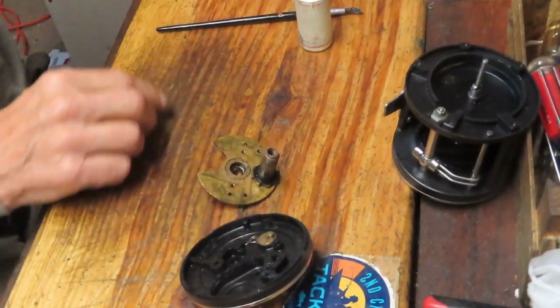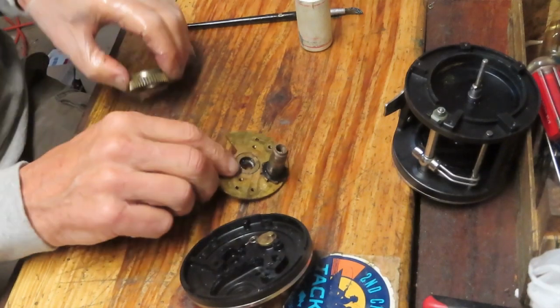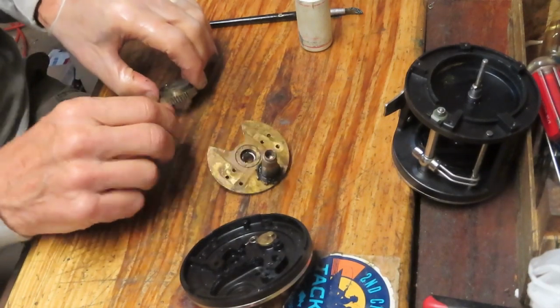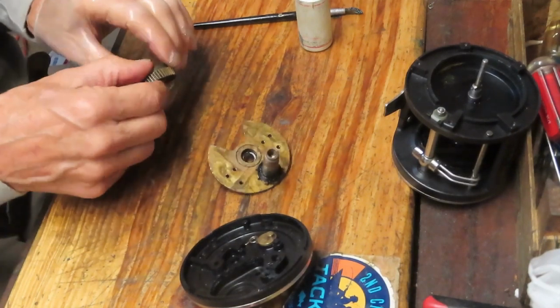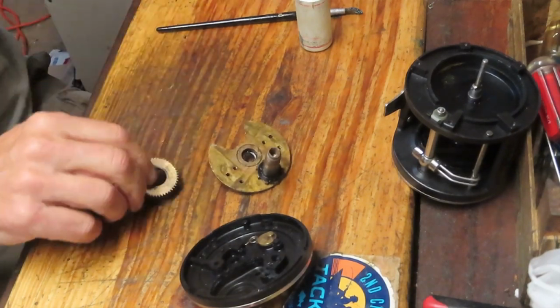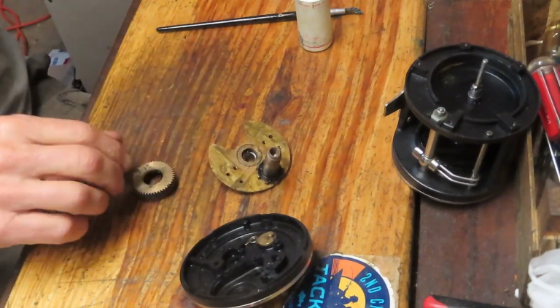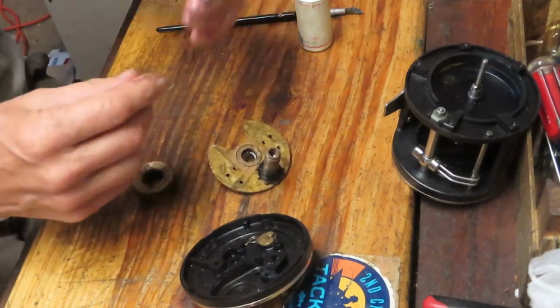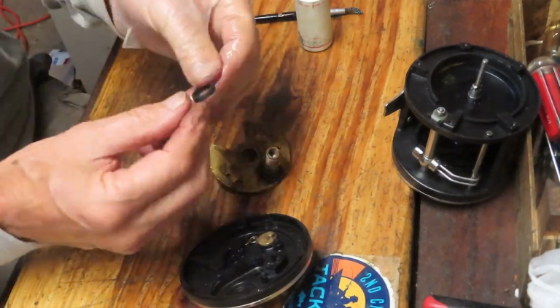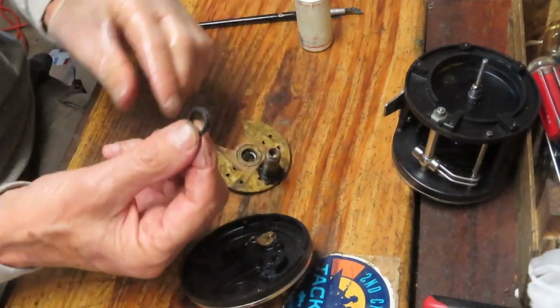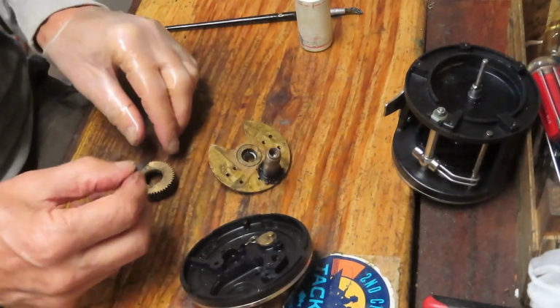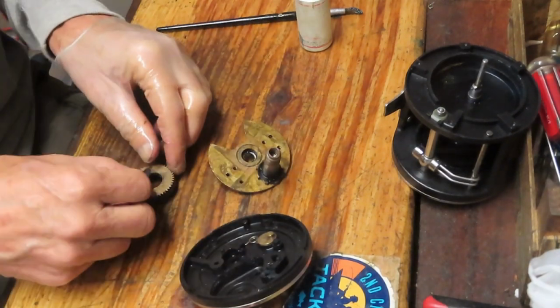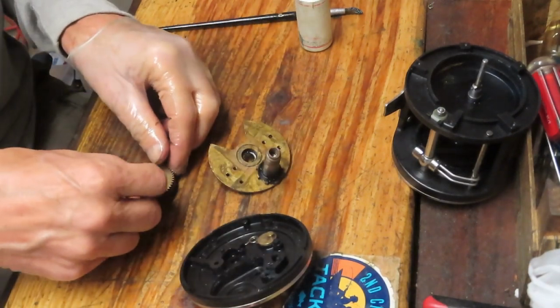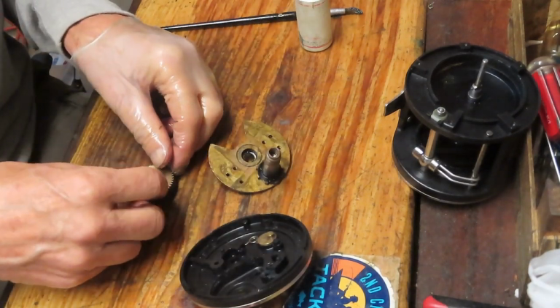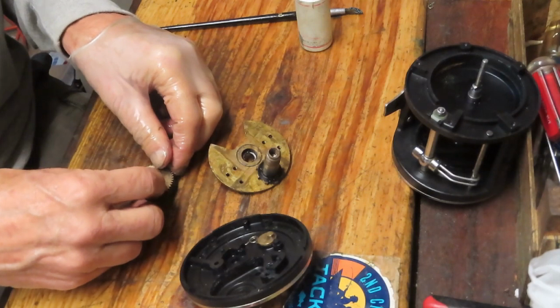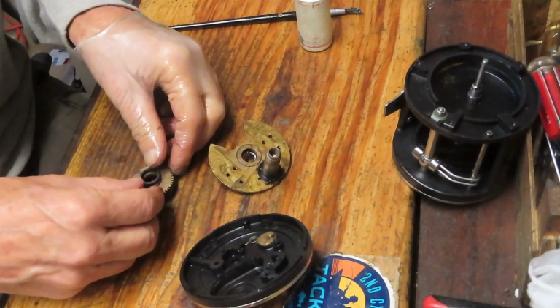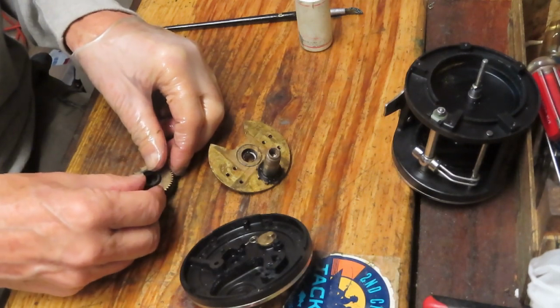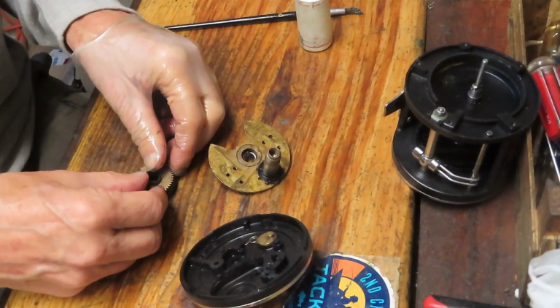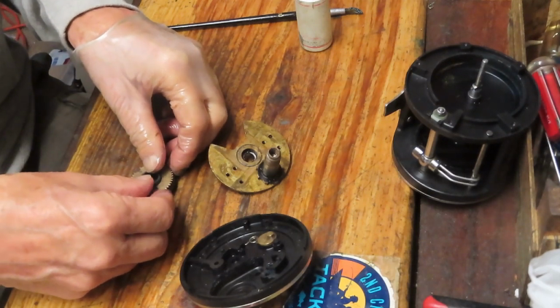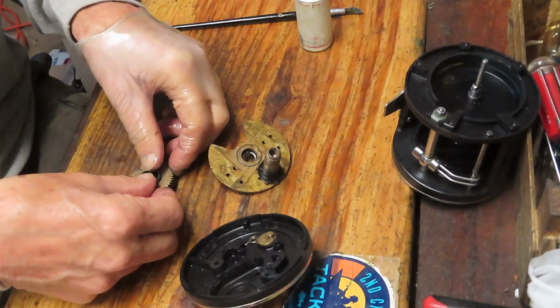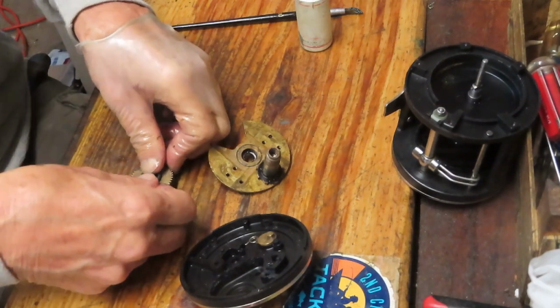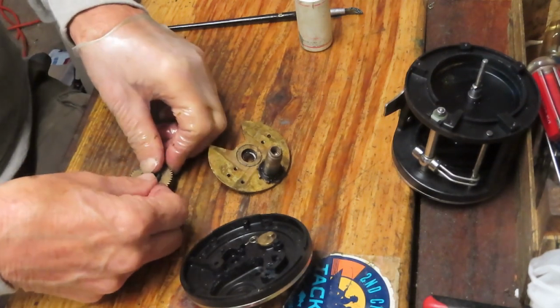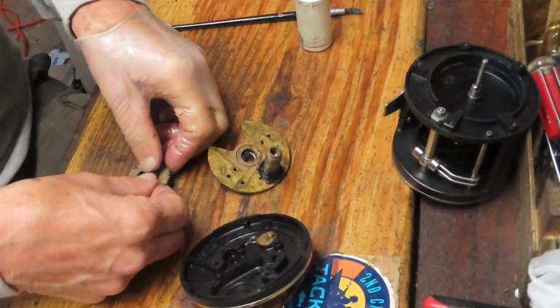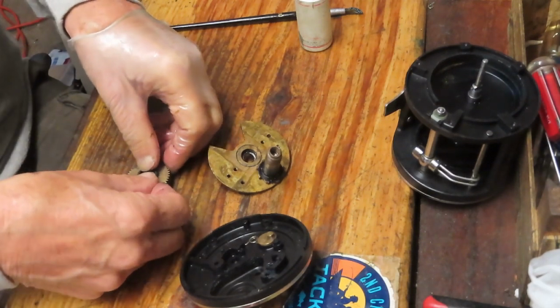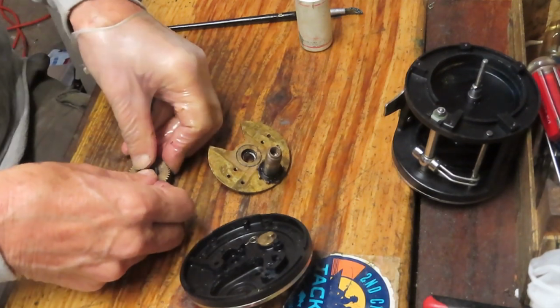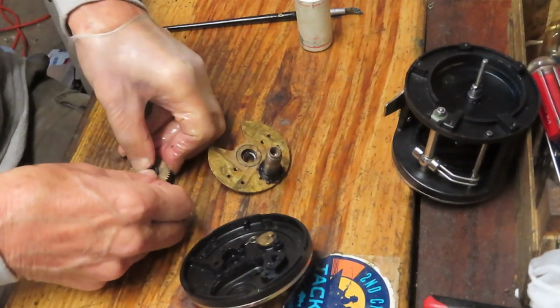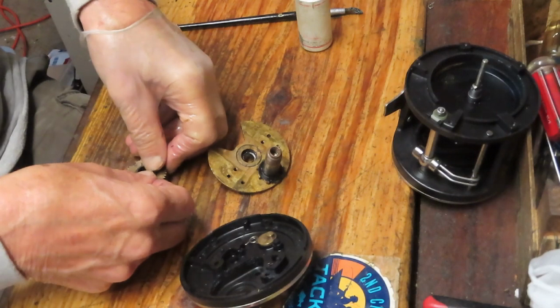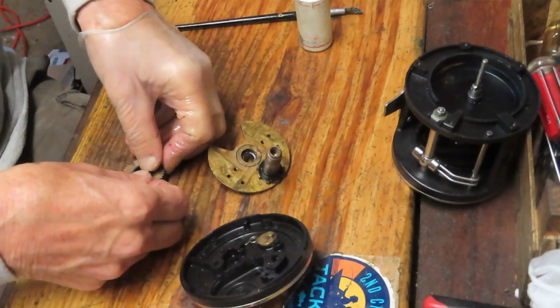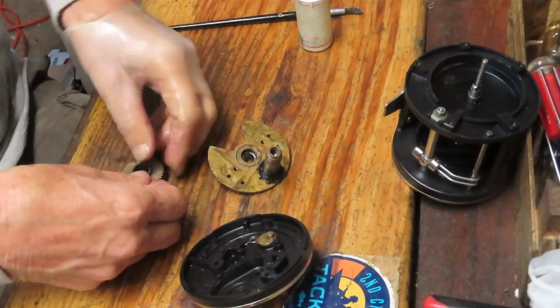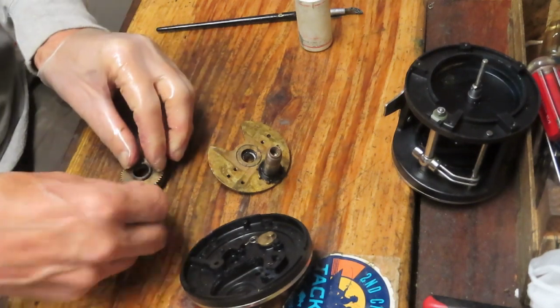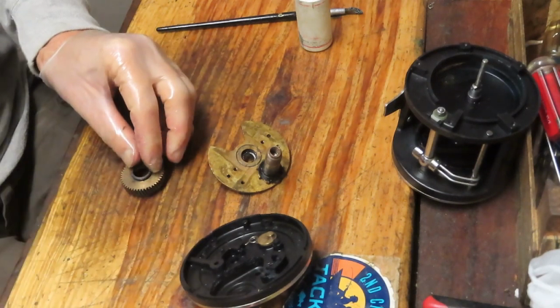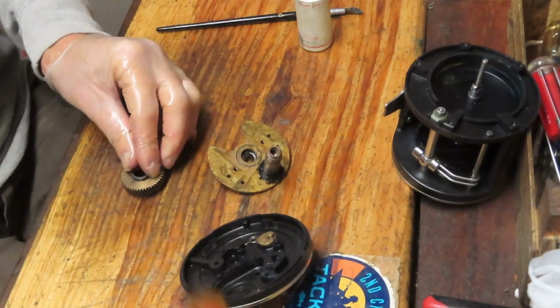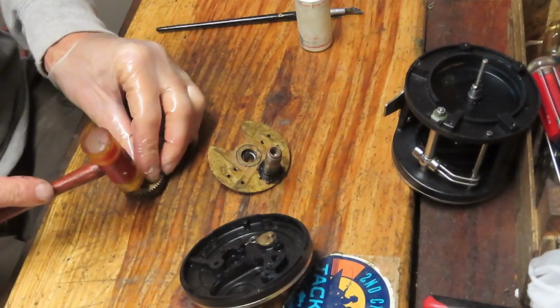We've reinstalled the gear sleeve. There's a little collar that belongs inside the main gear — it's kind of pressed in, so we'll just tap it back in.